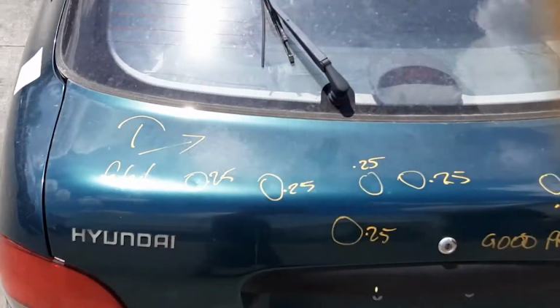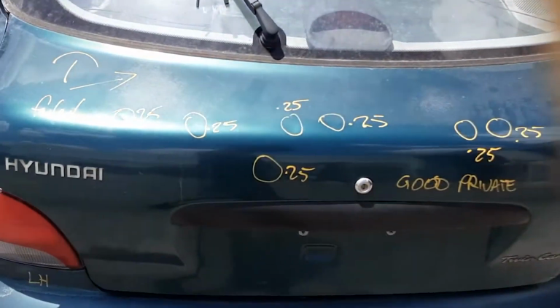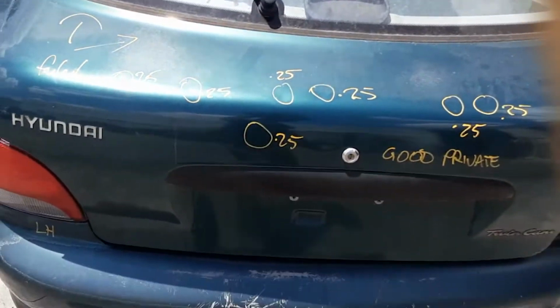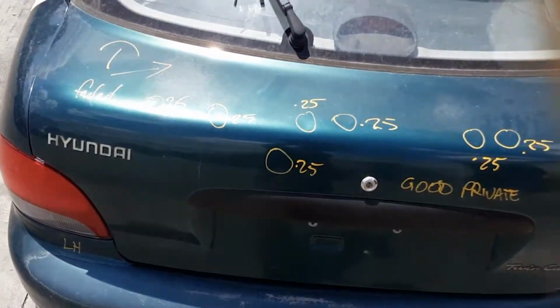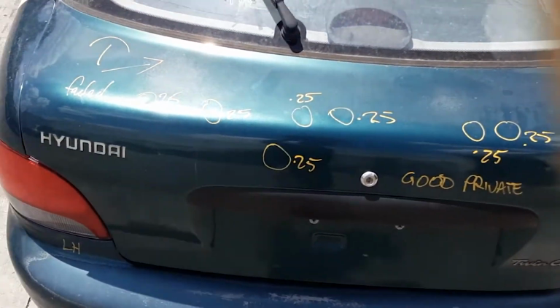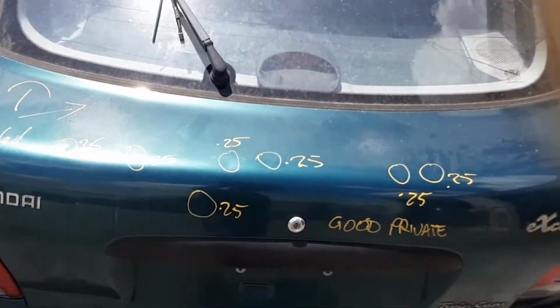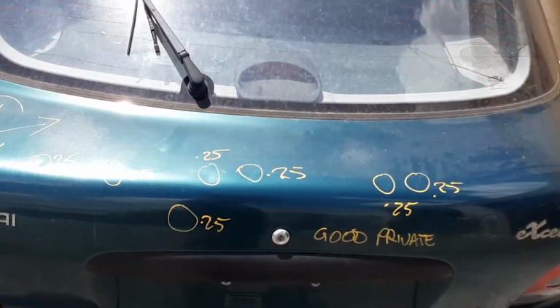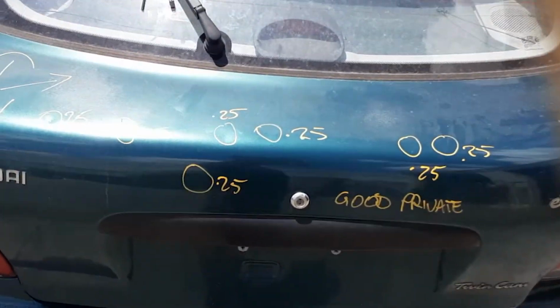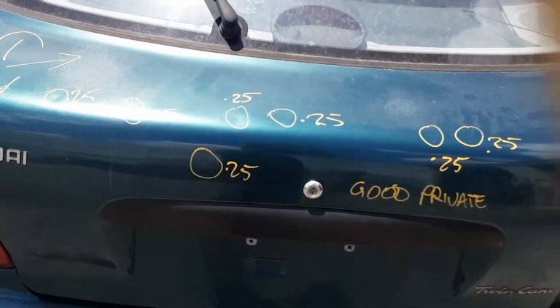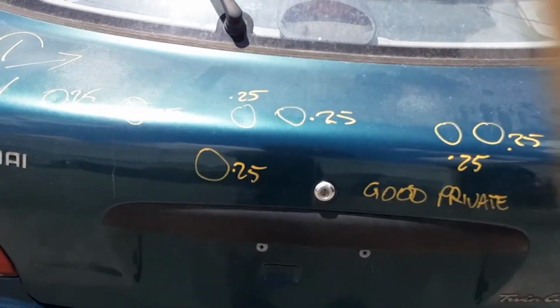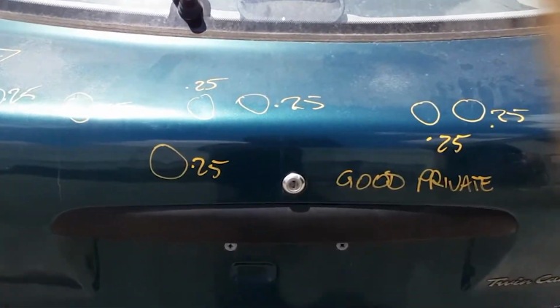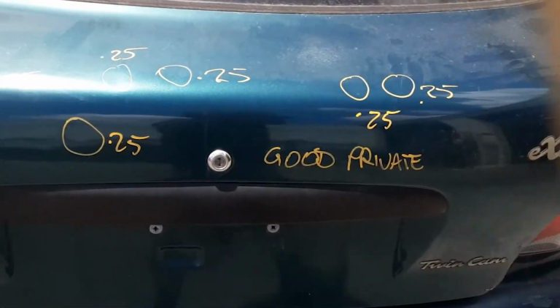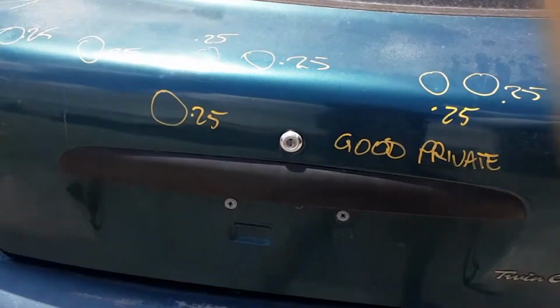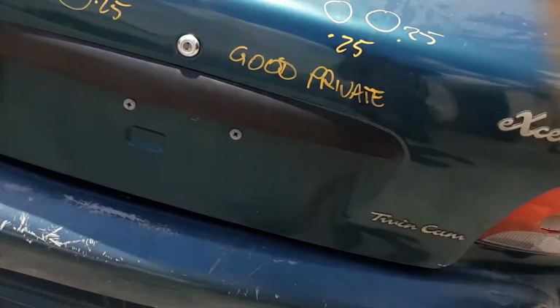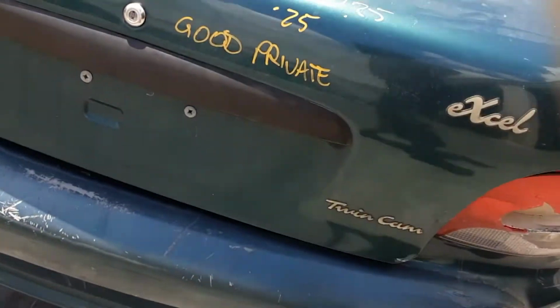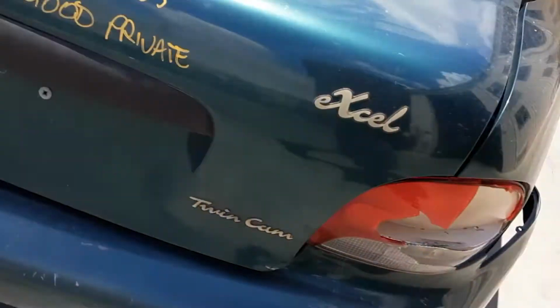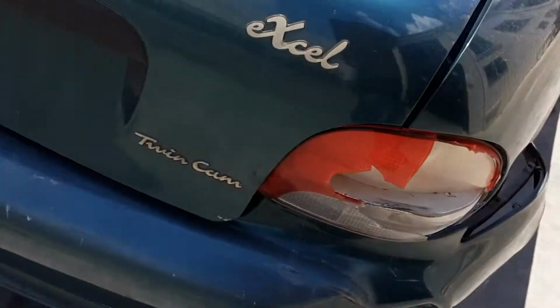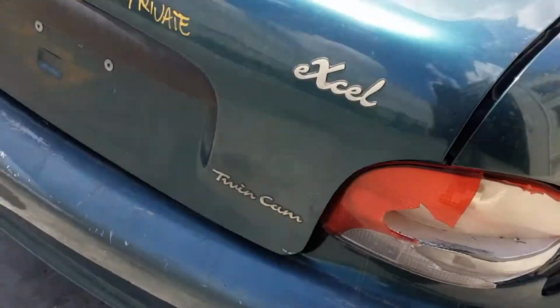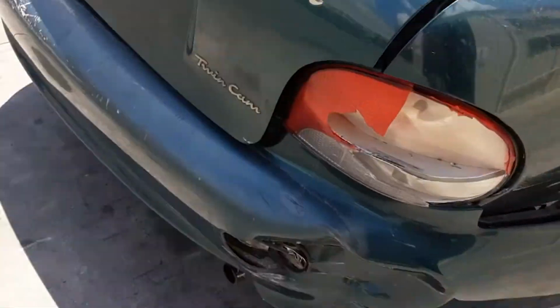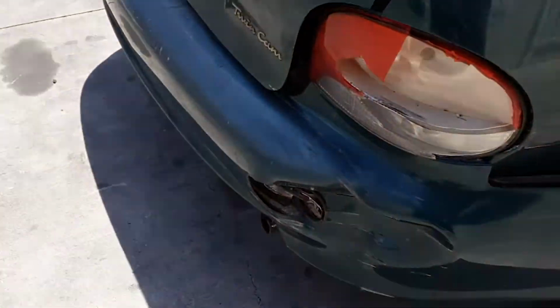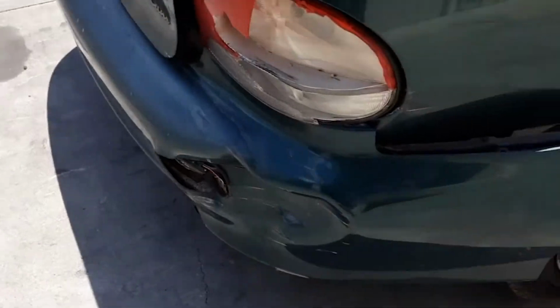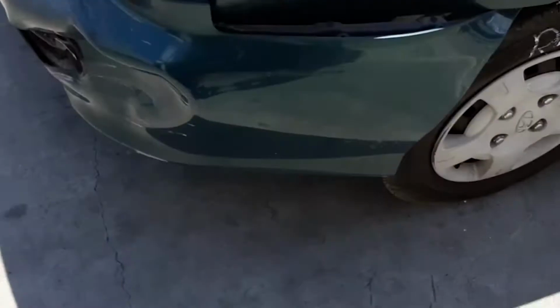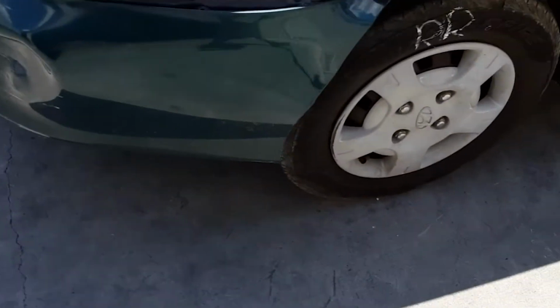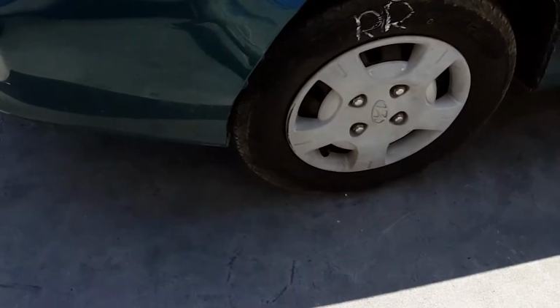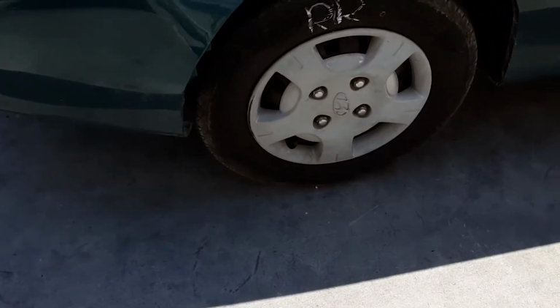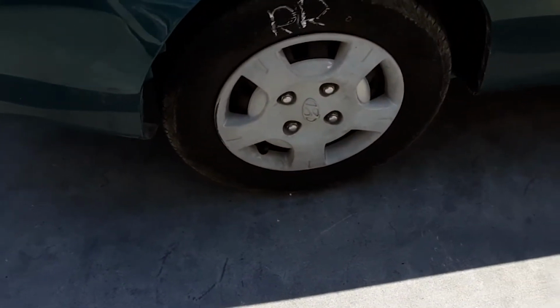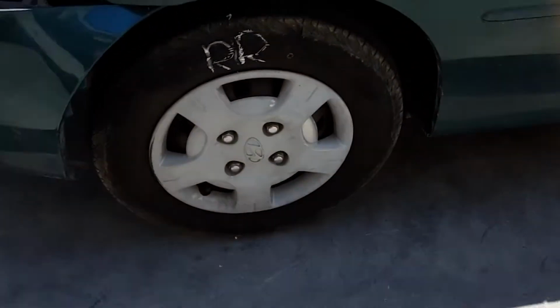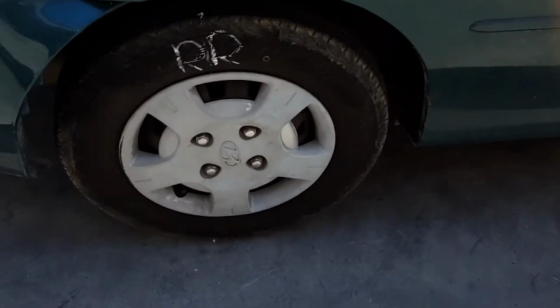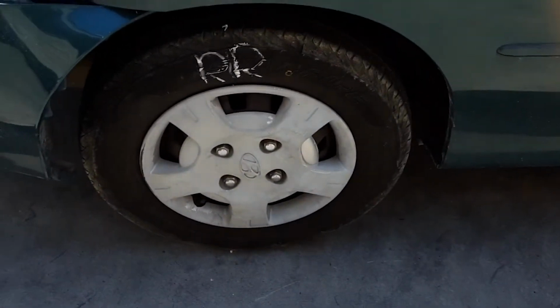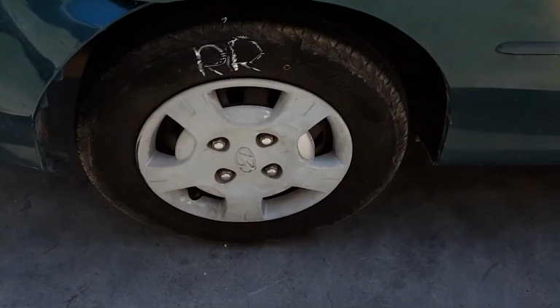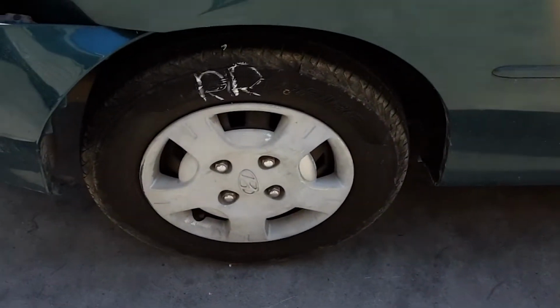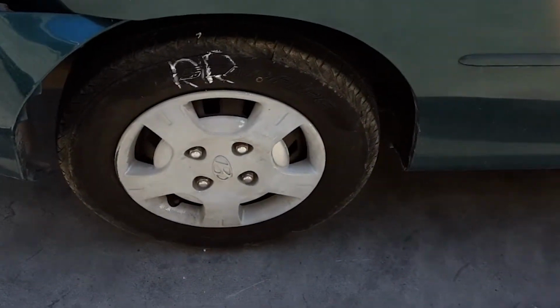The tailgate has a few small dents and paint fade on the horizontals. Right rear: 13 inch steel rim with a good tyre.